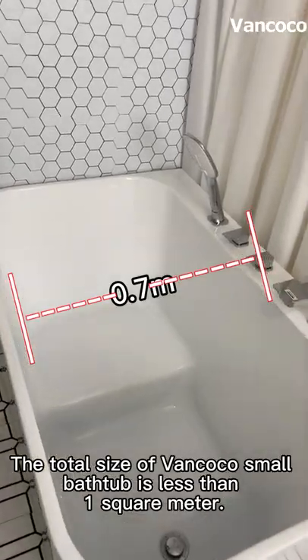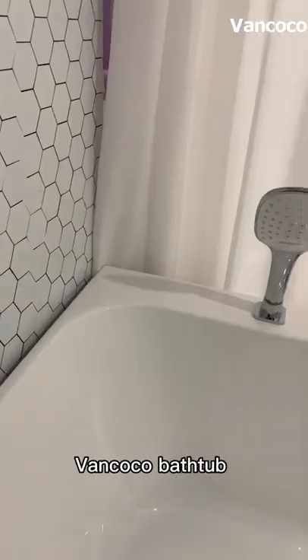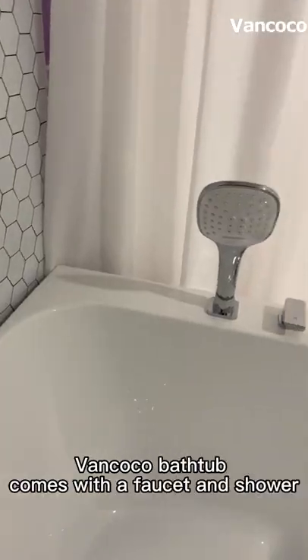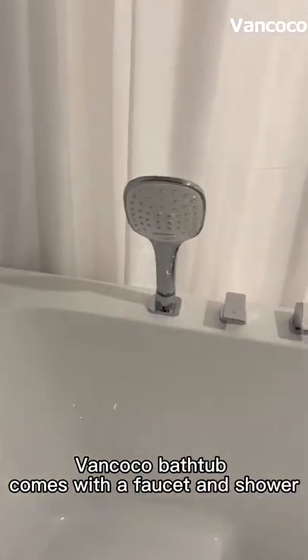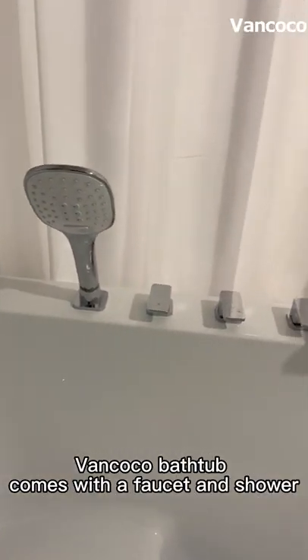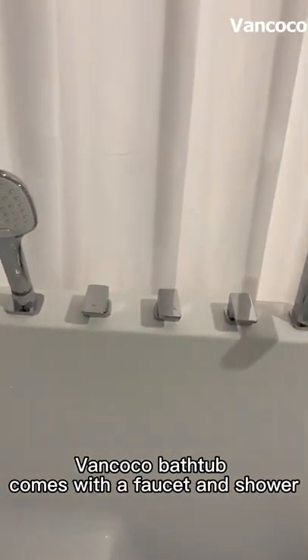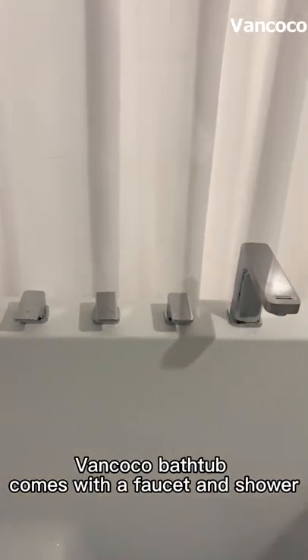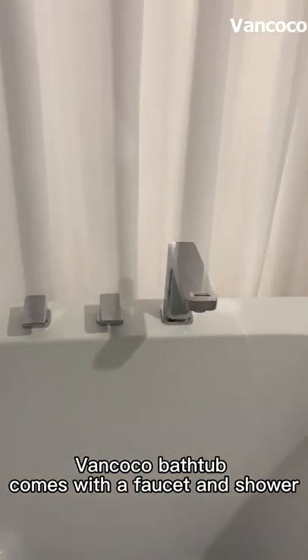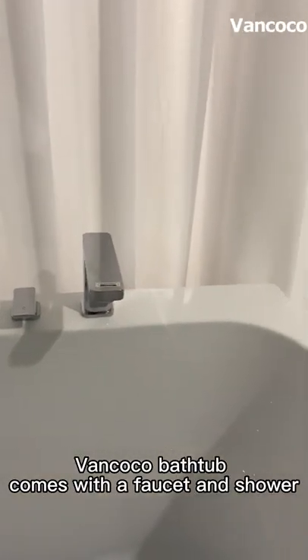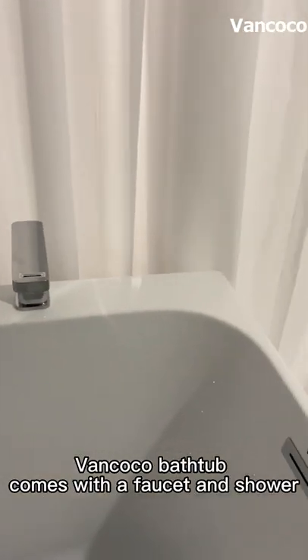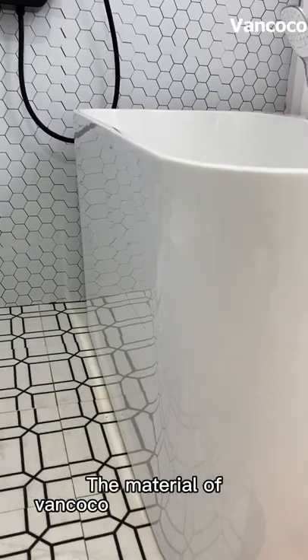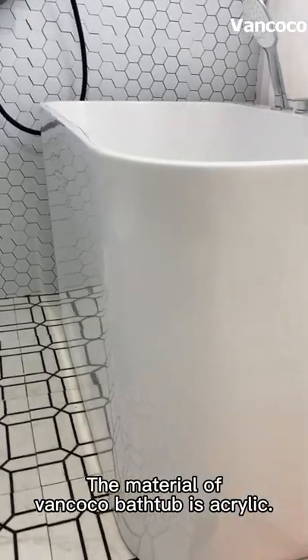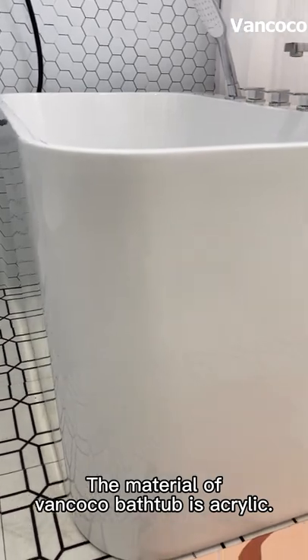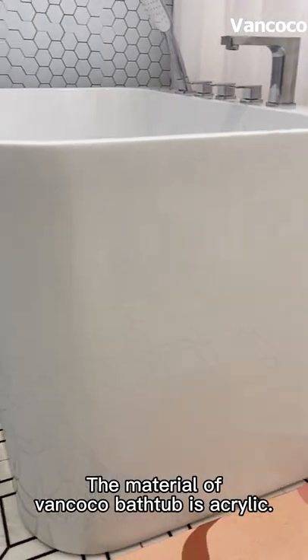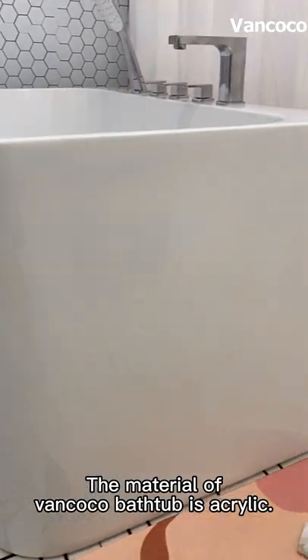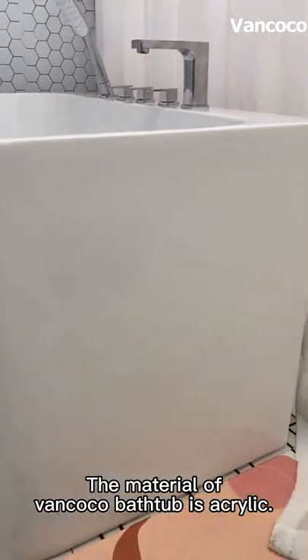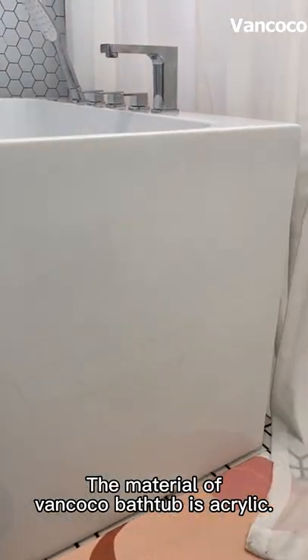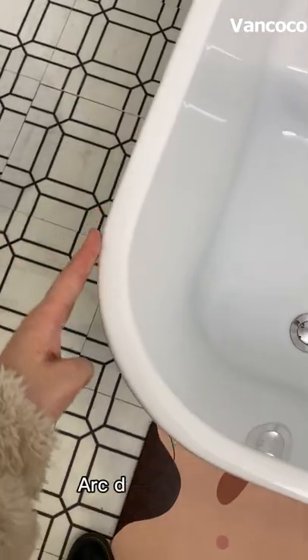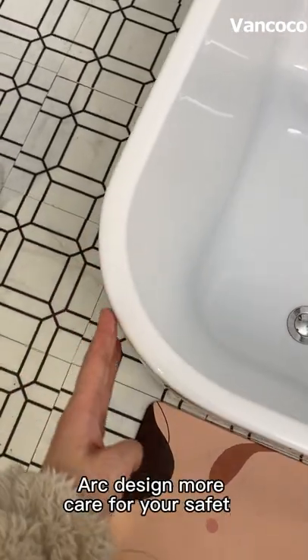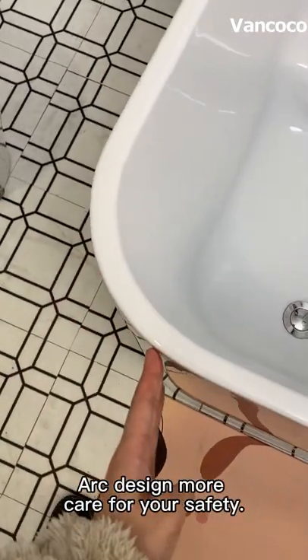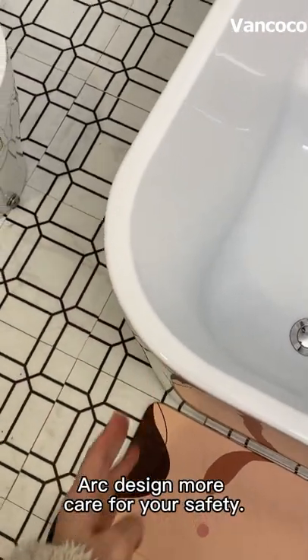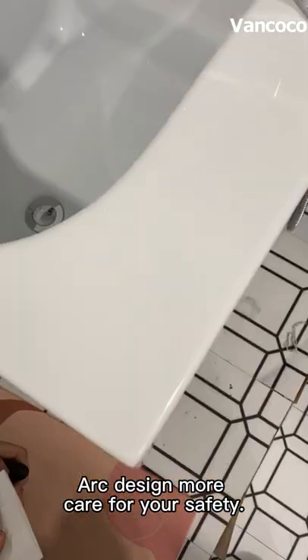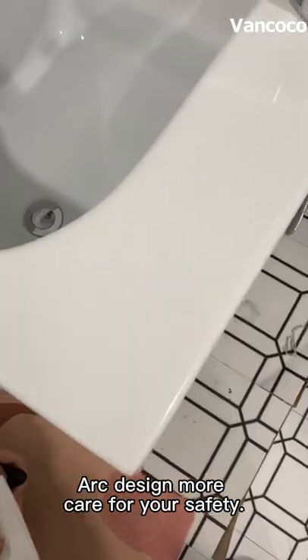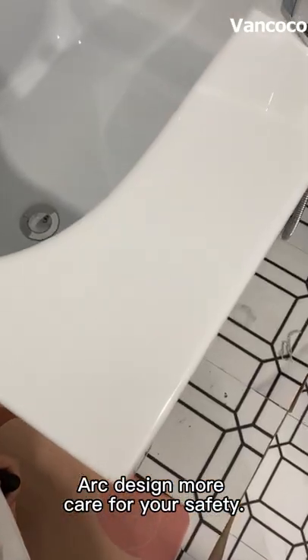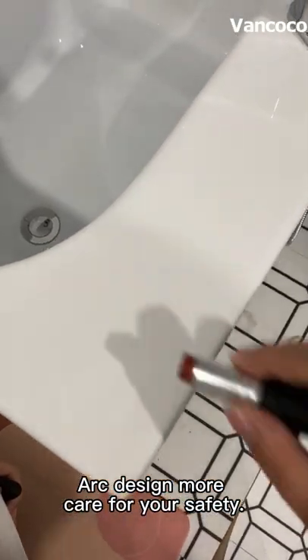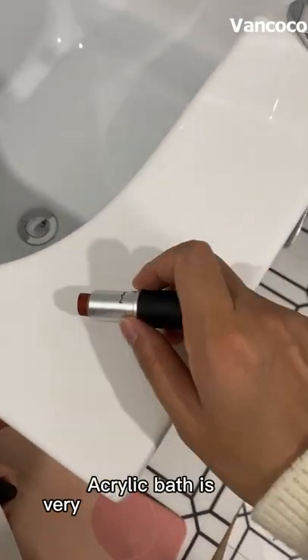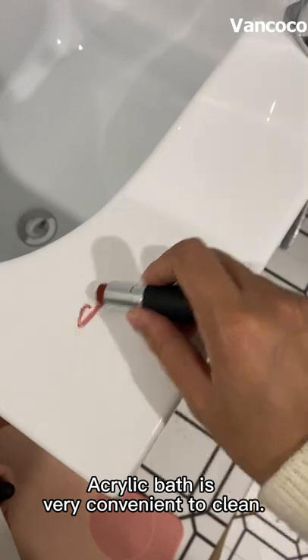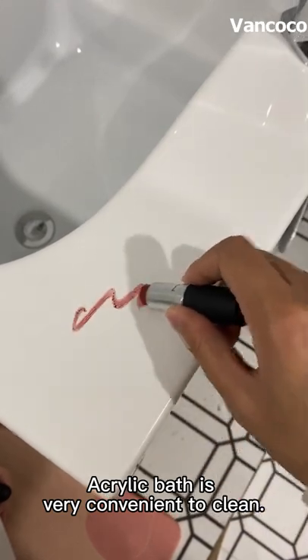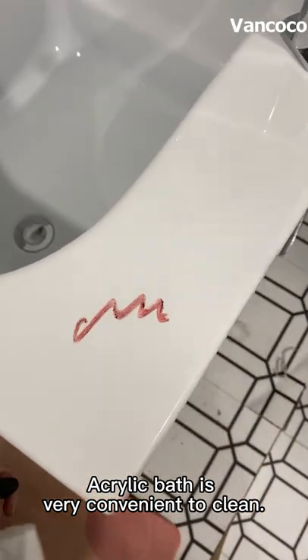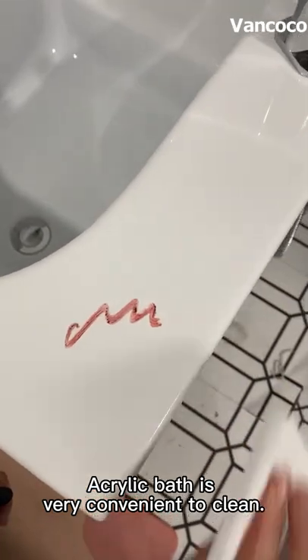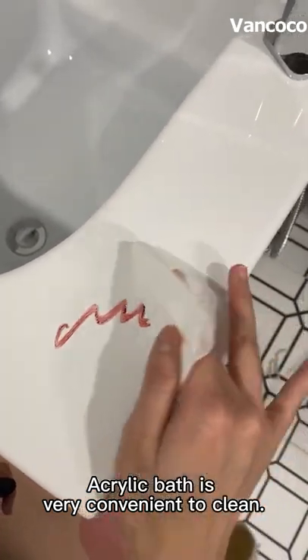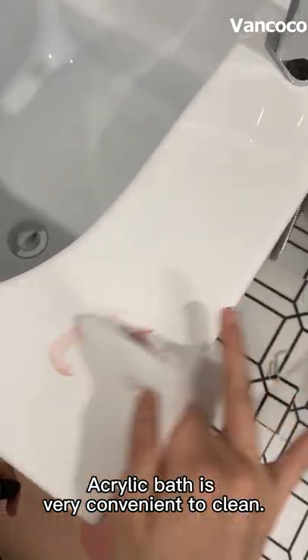The VanCoco bathtub comes with a faucet and shower. The material is acrylic, which cares for your safety and is very convenient to clean.